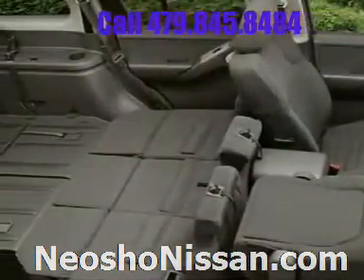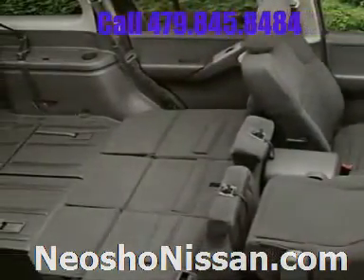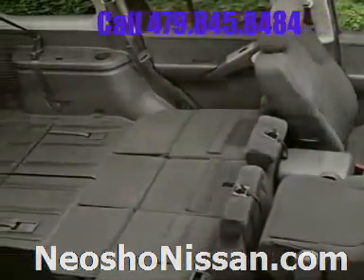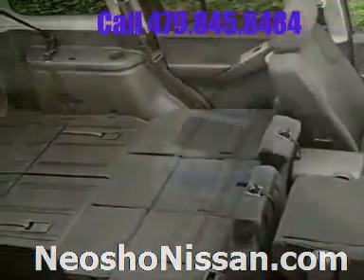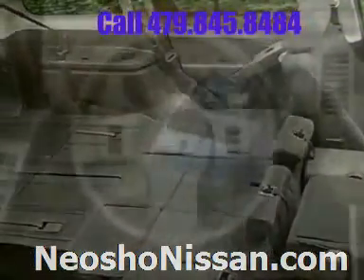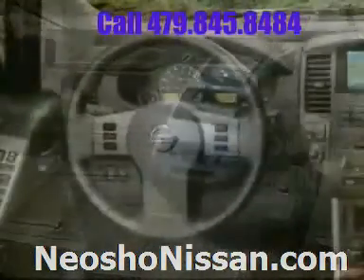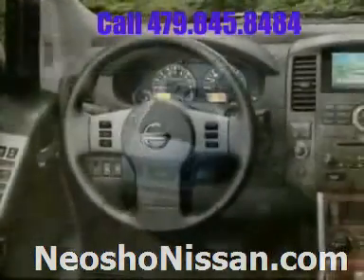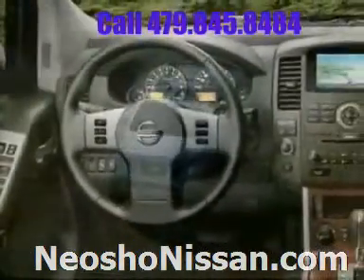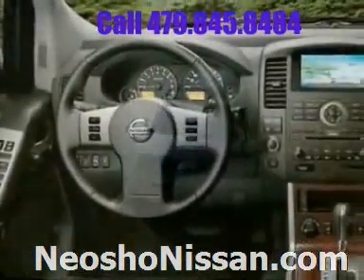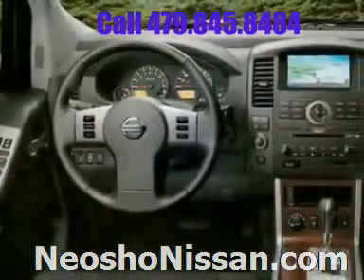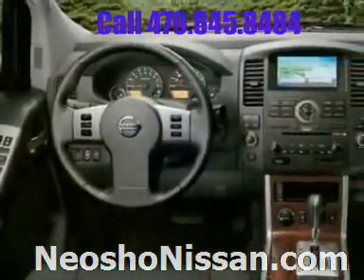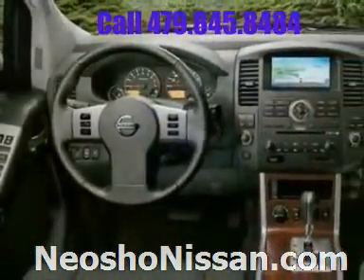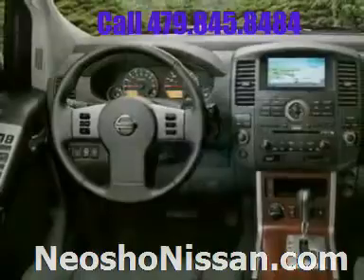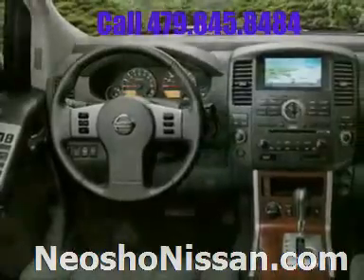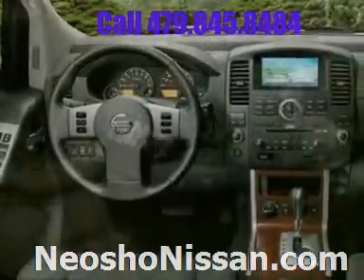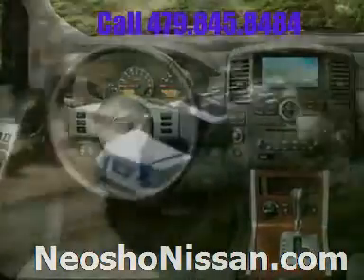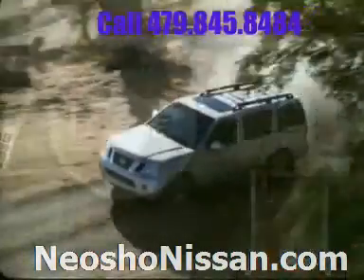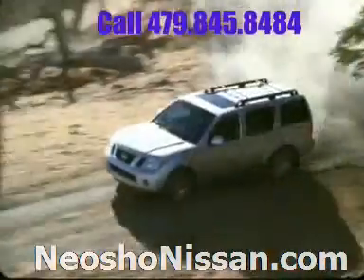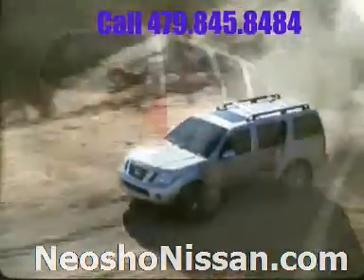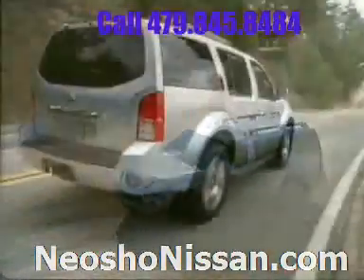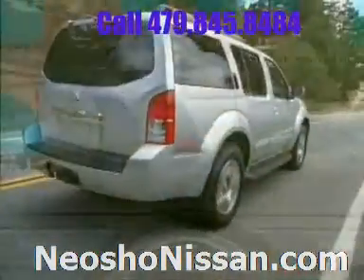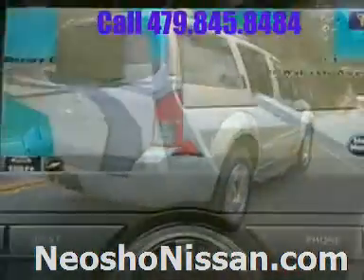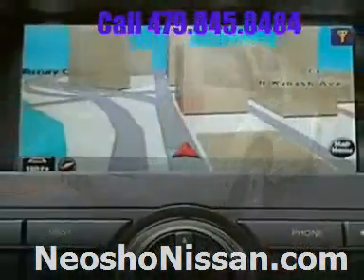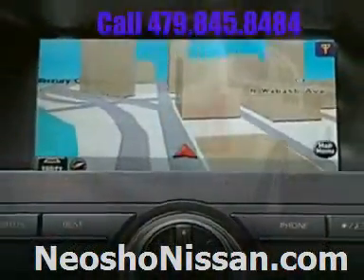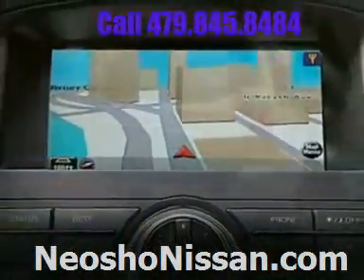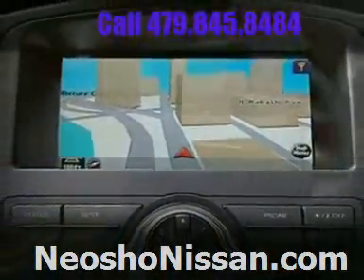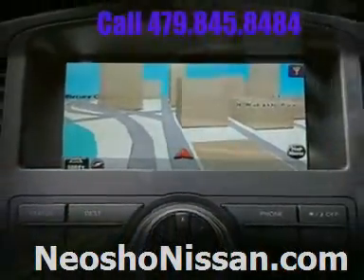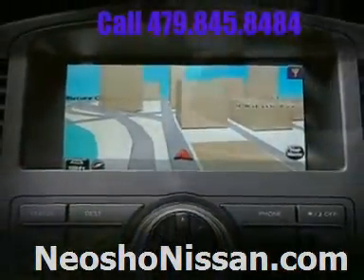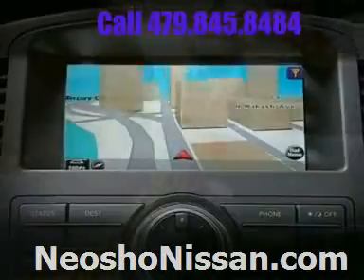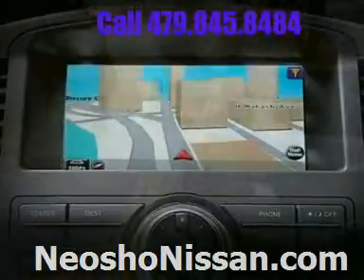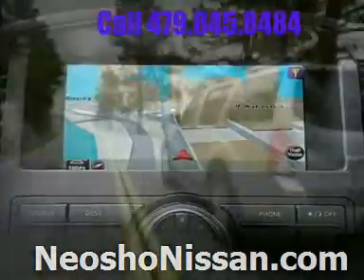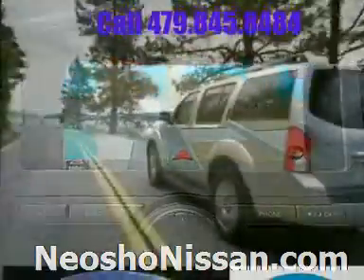The available Bose sound system with music box will keep you entertained from coast to coast. Shortcut or road trip, the available Nissan navigation system quickly delivers more than 5 million points of interest.